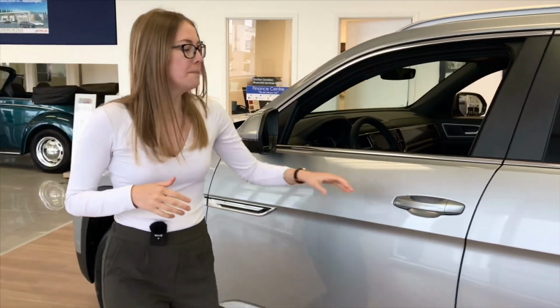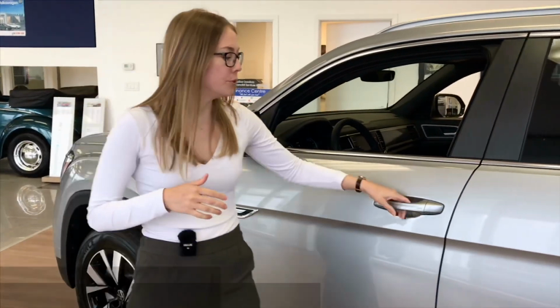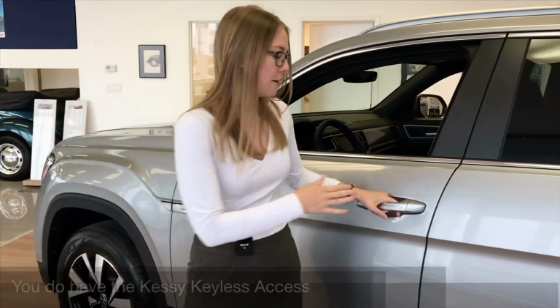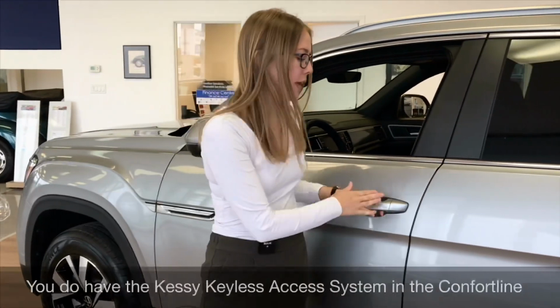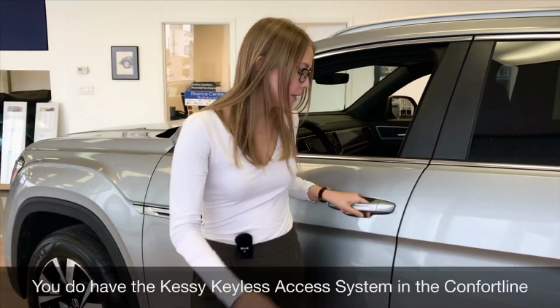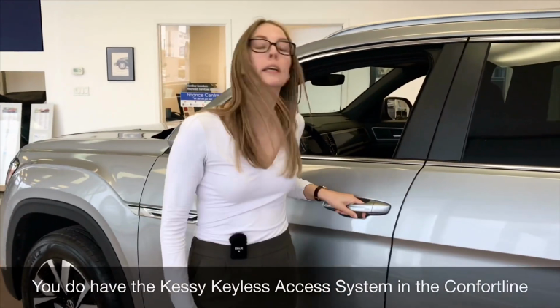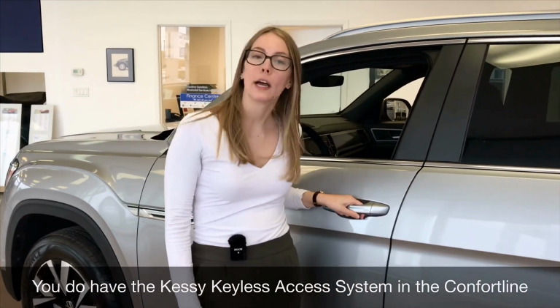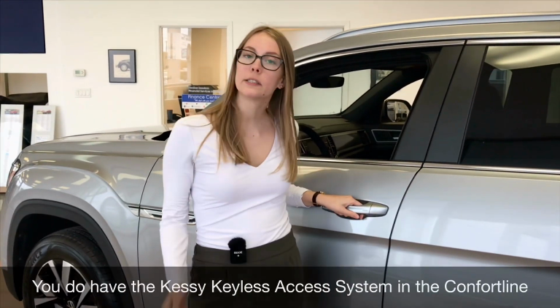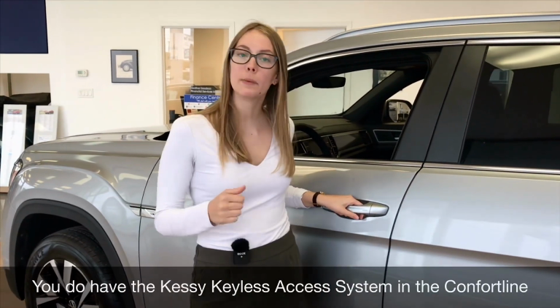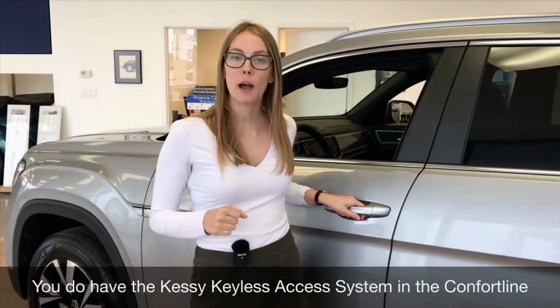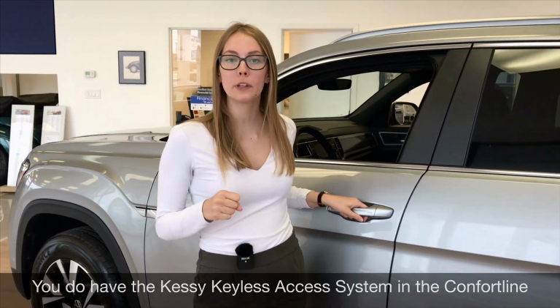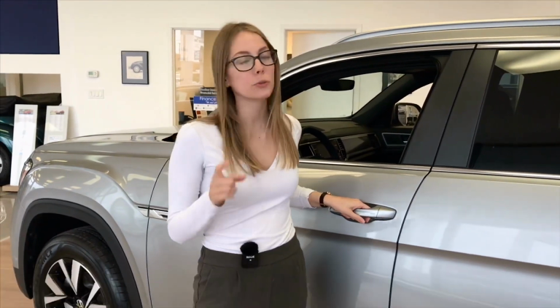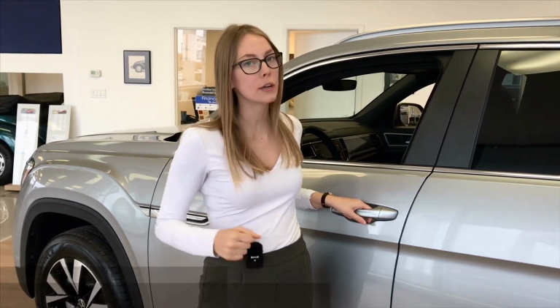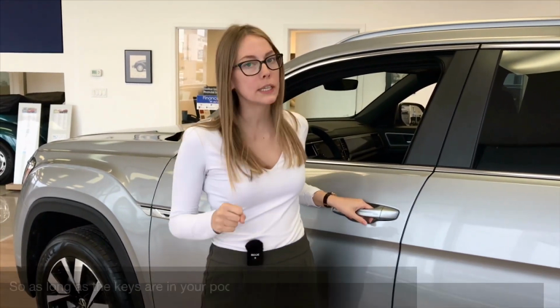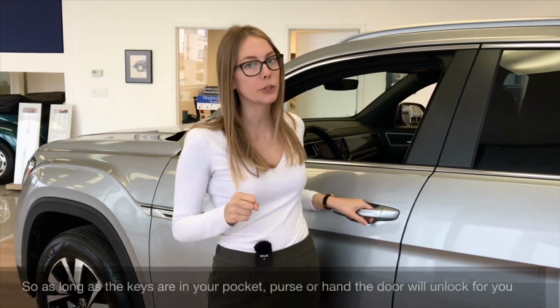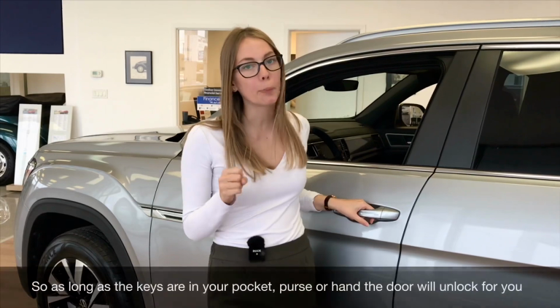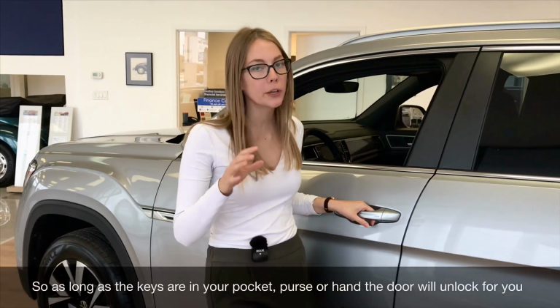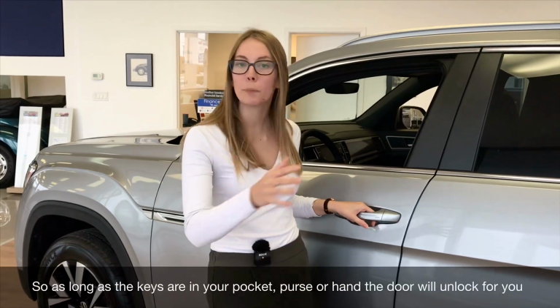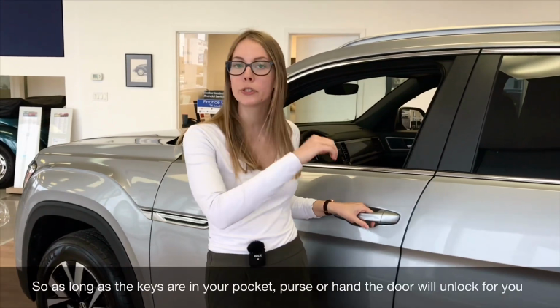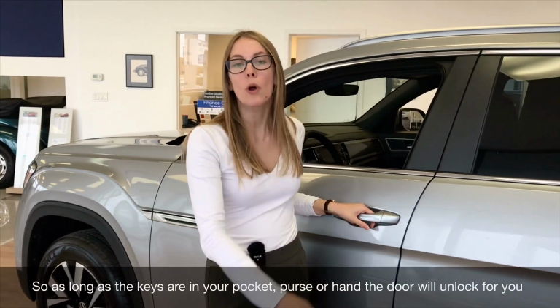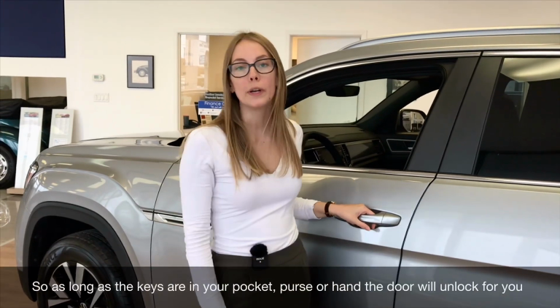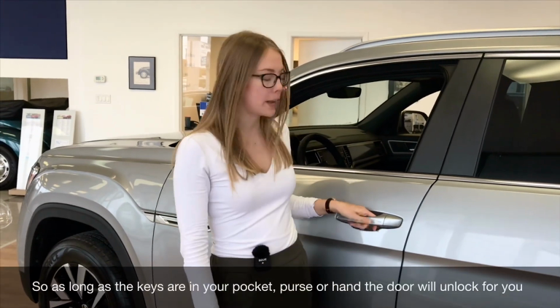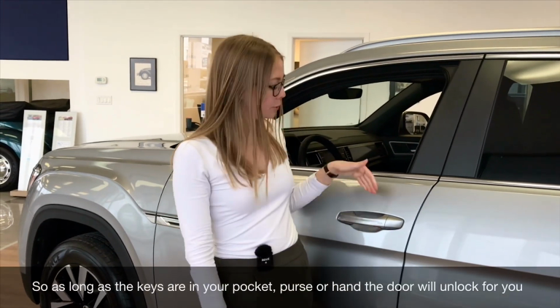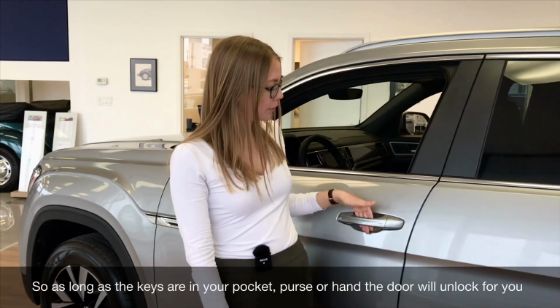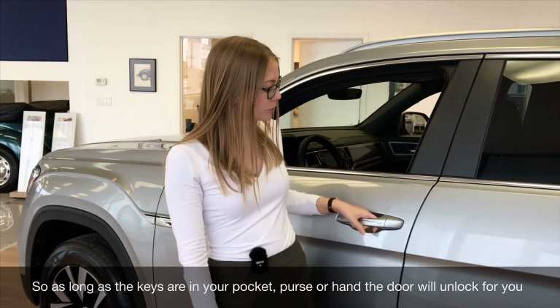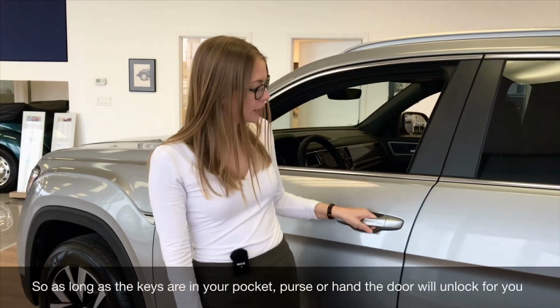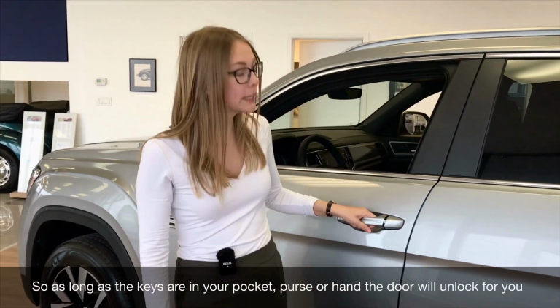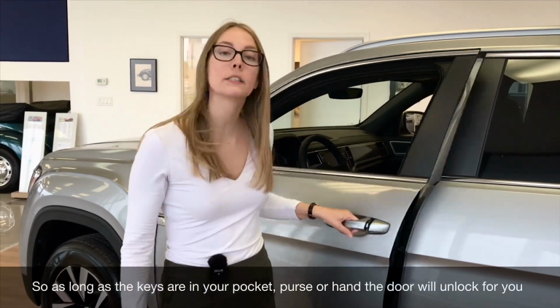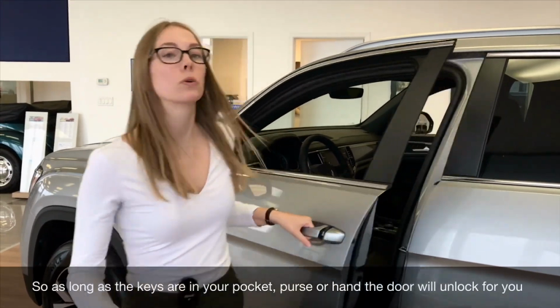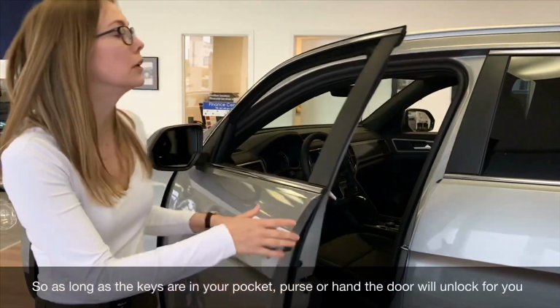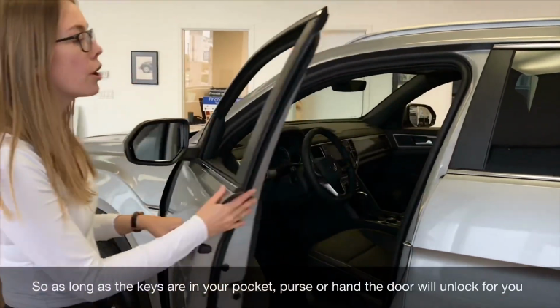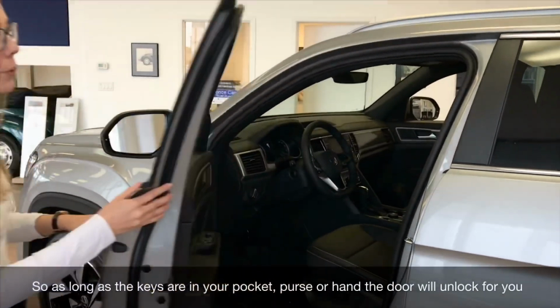You do have the Kessy keyless access system in the Comfortline, so as long as the keys are in your pocket, your purse, or in your hand, you just put your hand on the door handle and the door will unlock for you.